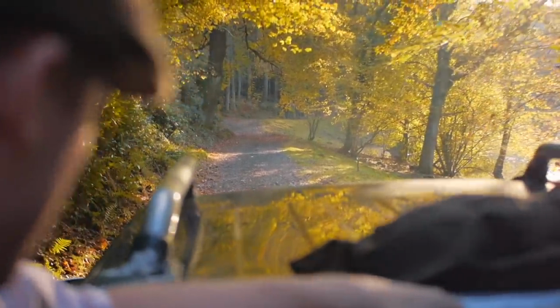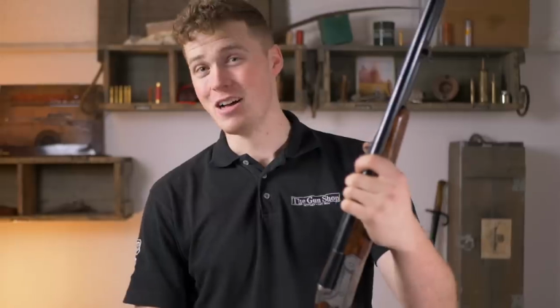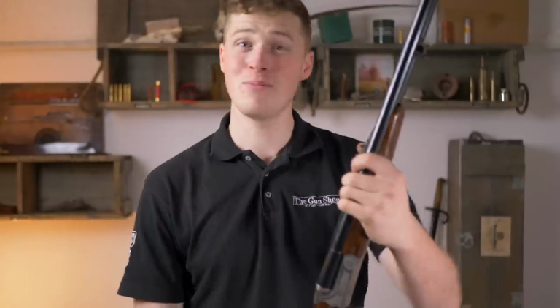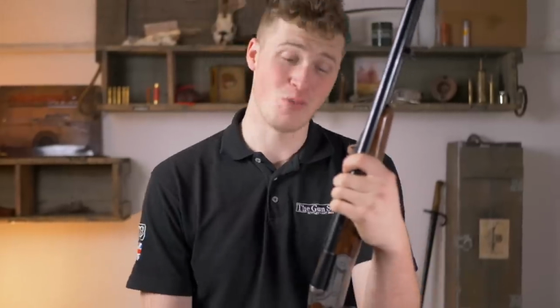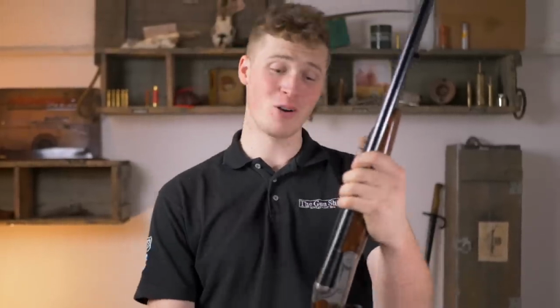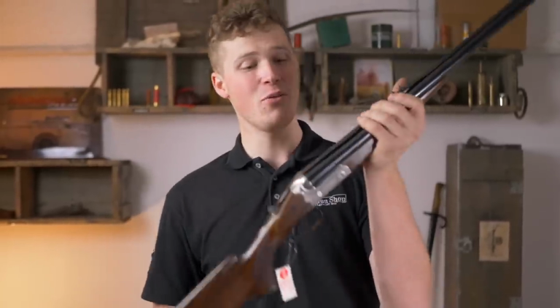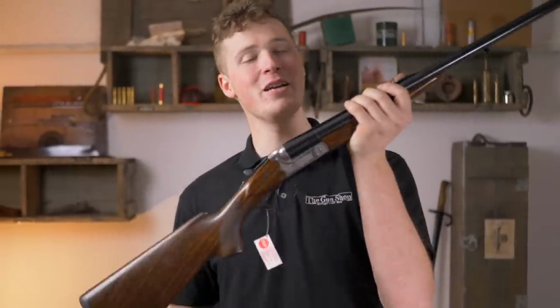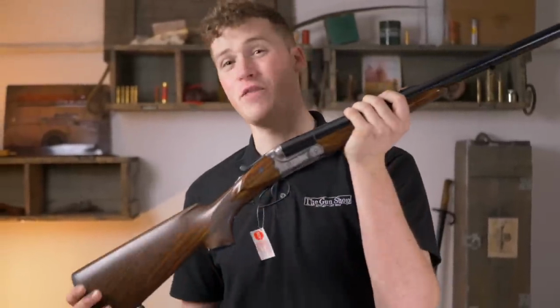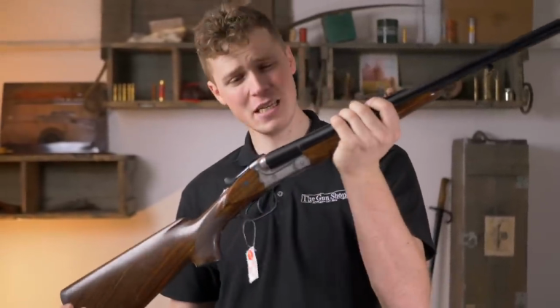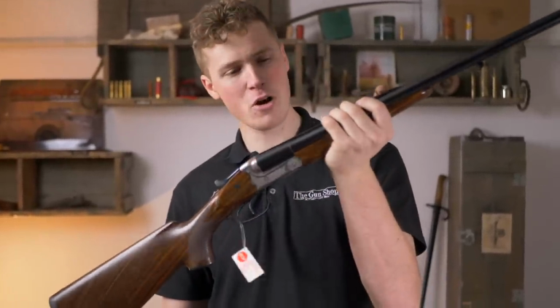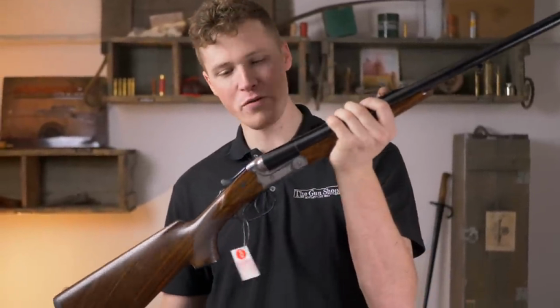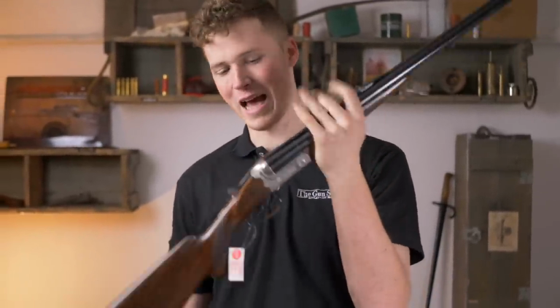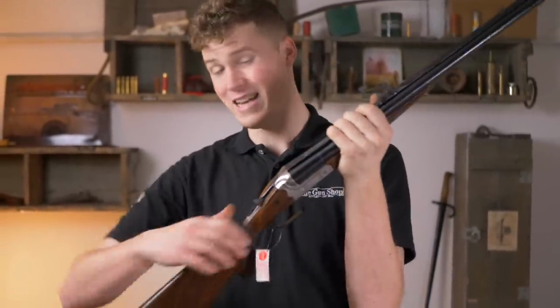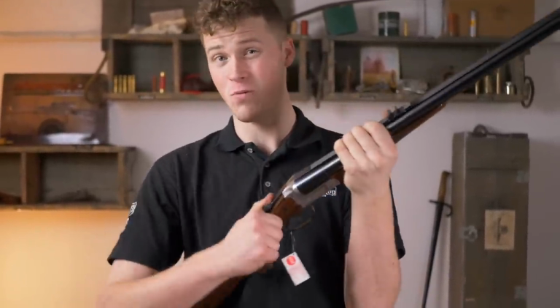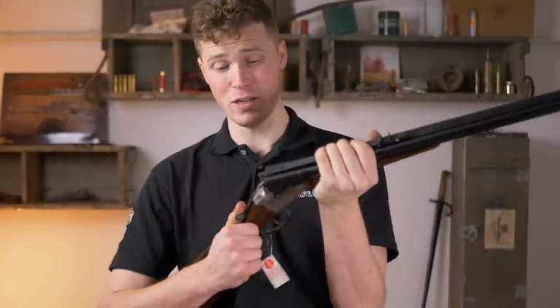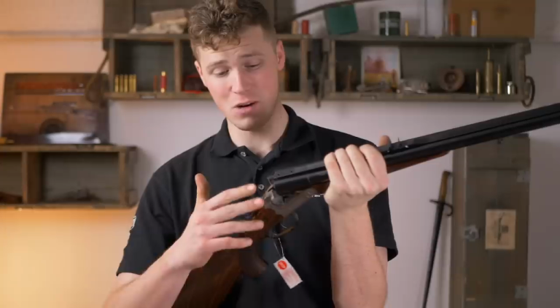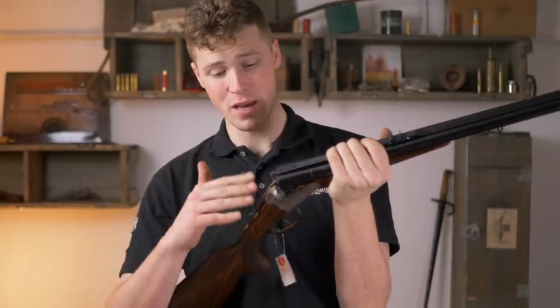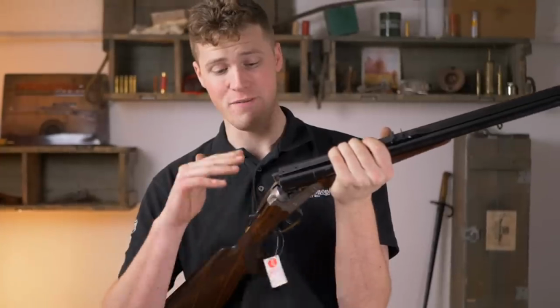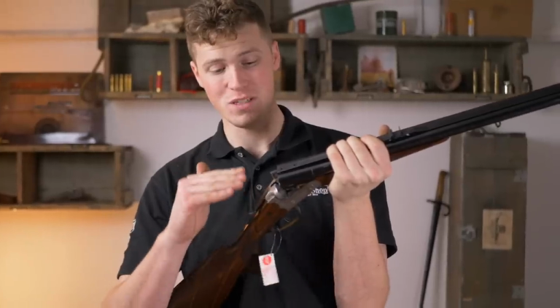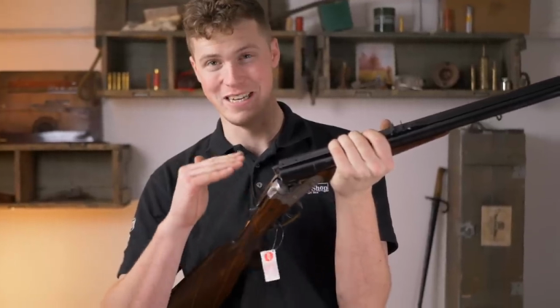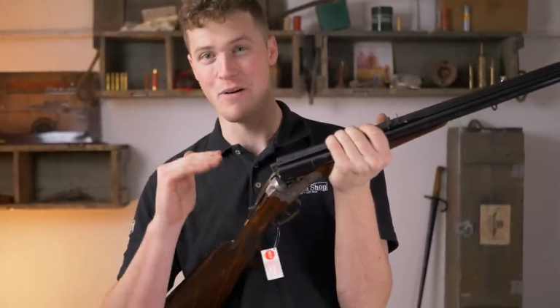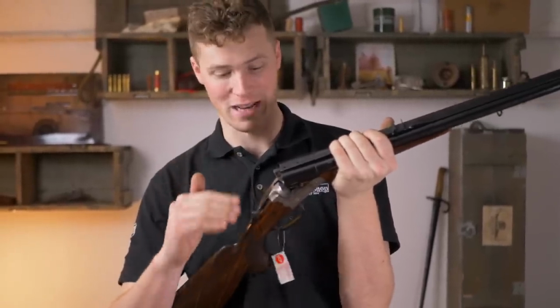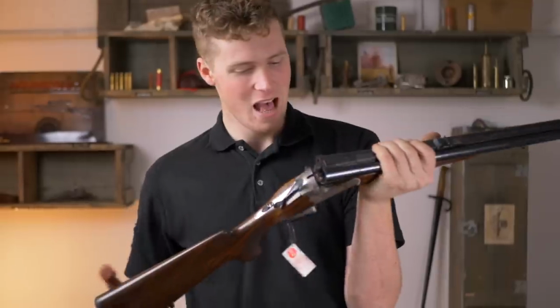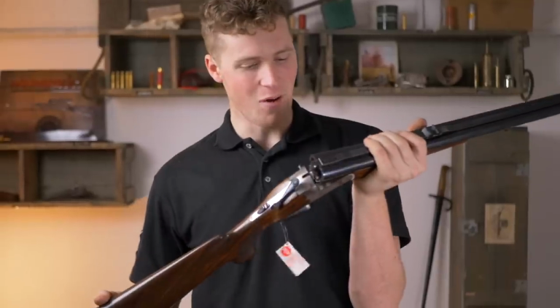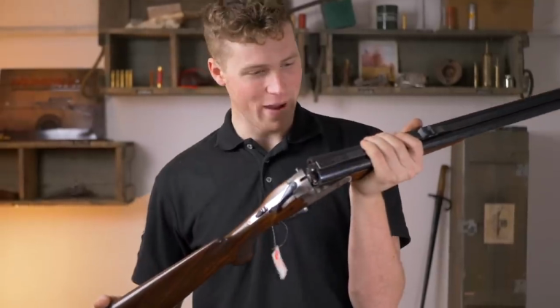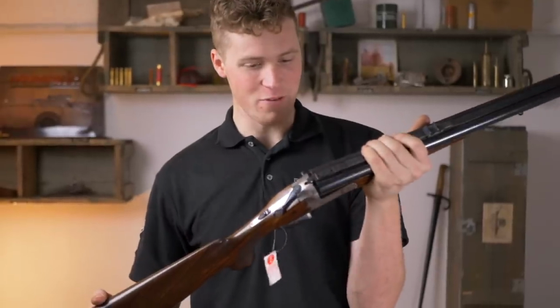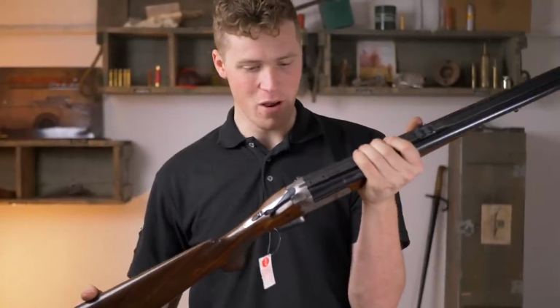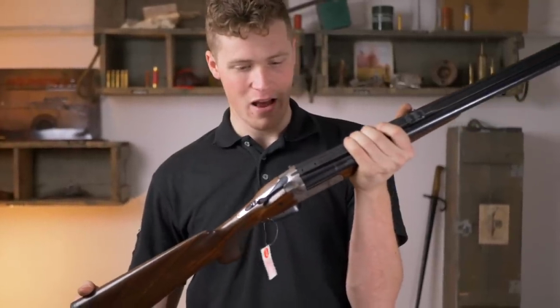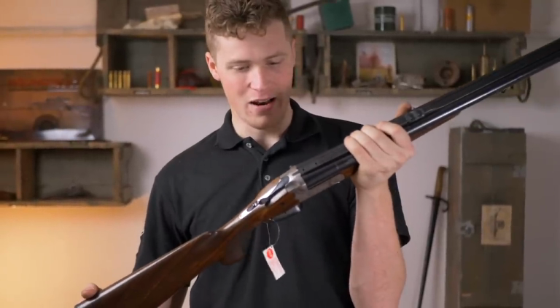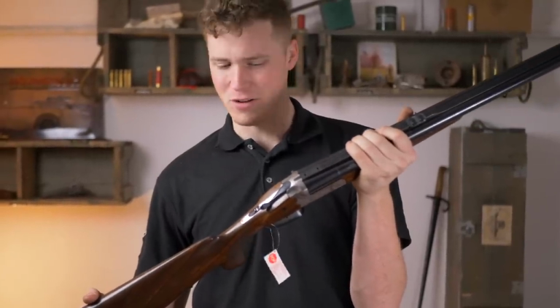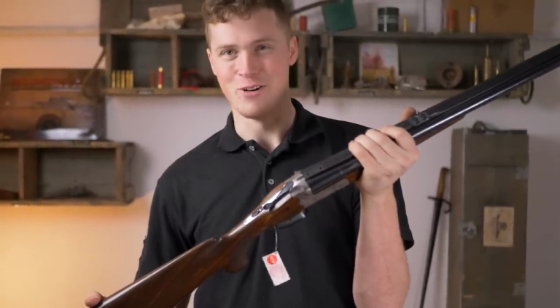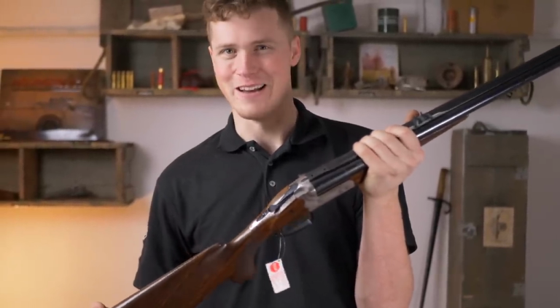Hey guys, welcome to the gun shop with me, John. Today we are going to be looking at this — a Merkel 140 AE double rifle, this particular one chambered in 470 Nitro Express. Without further ado, let's have a damn good look at it.